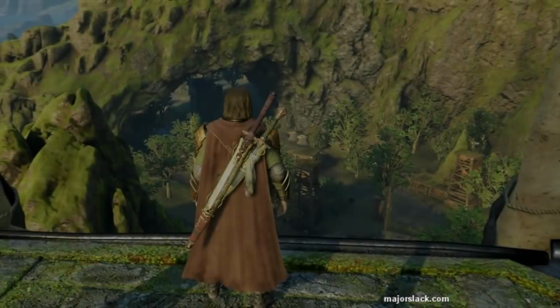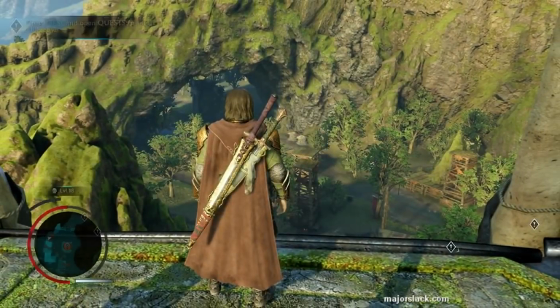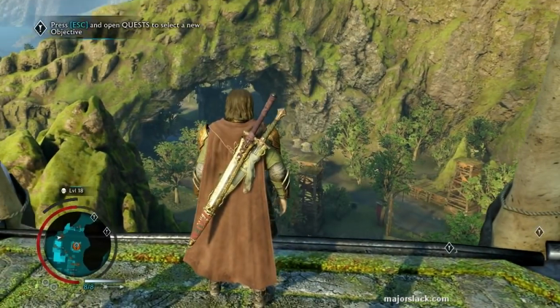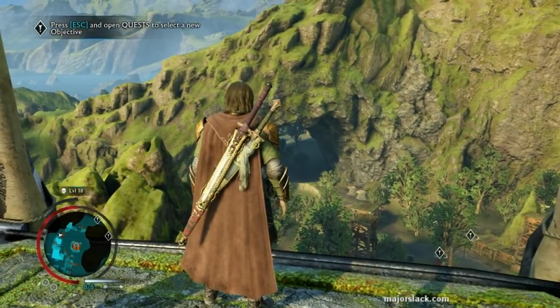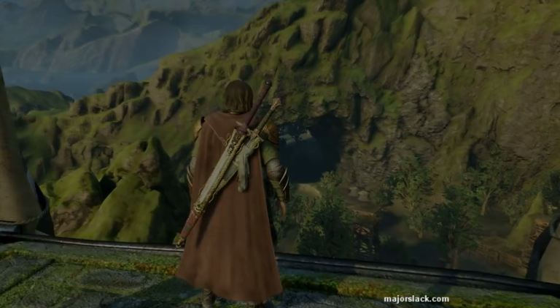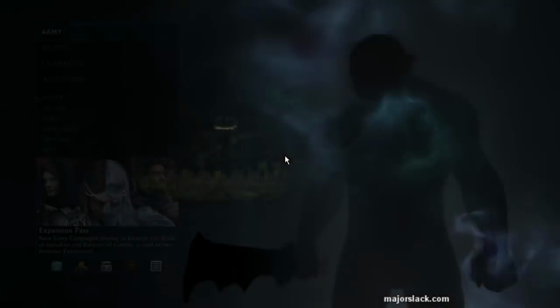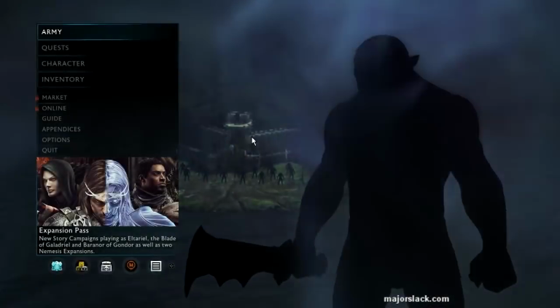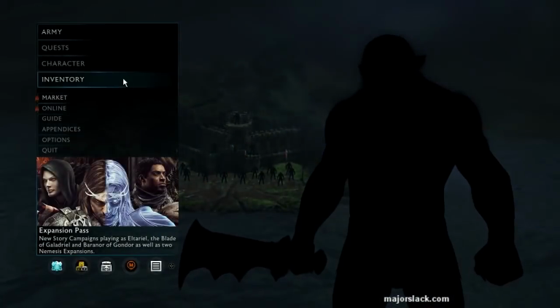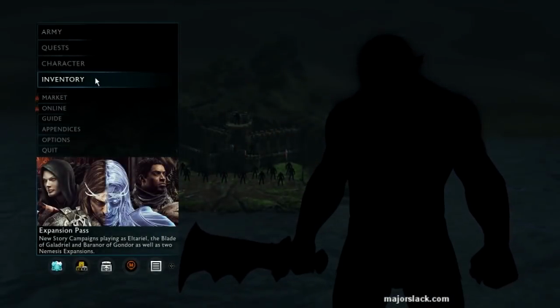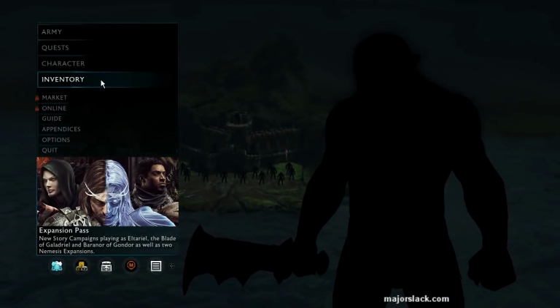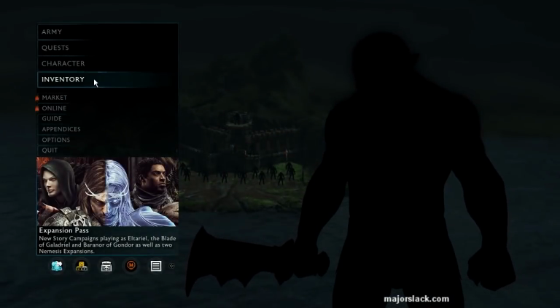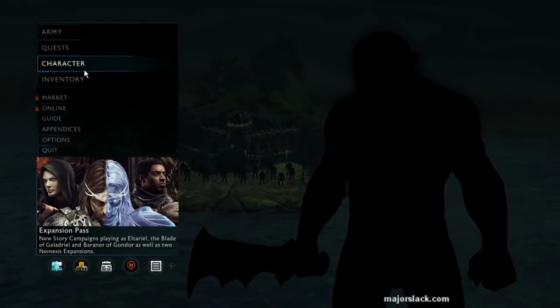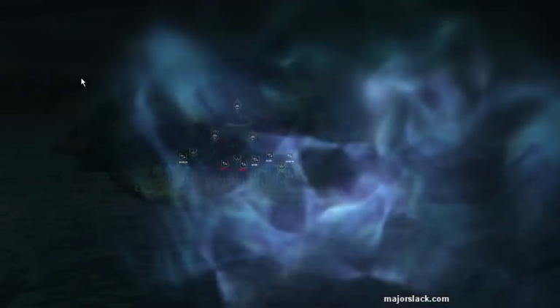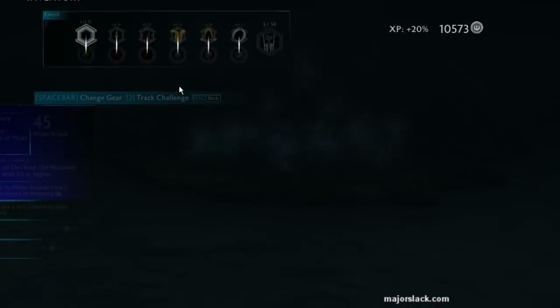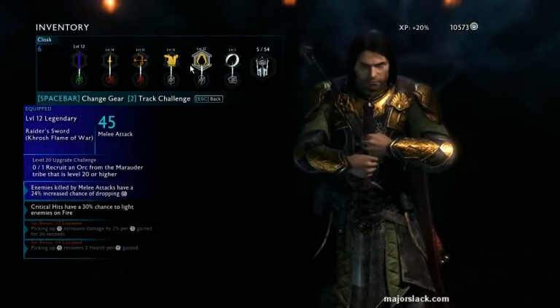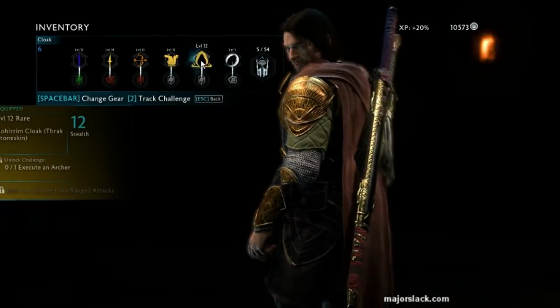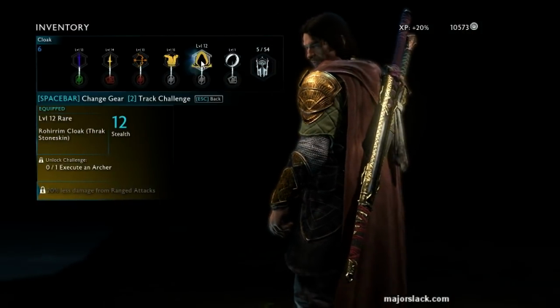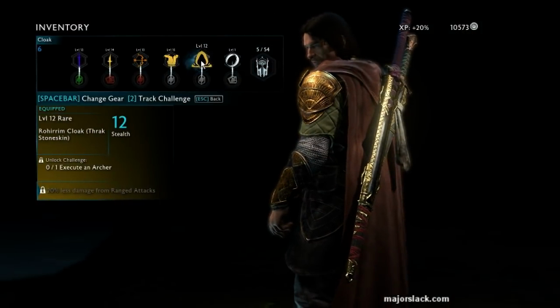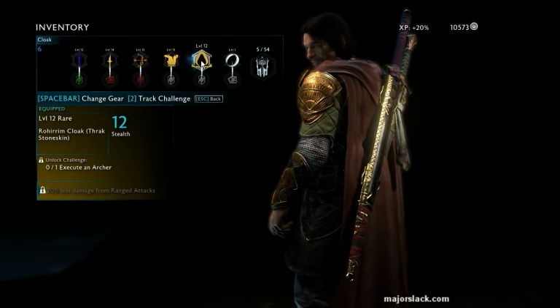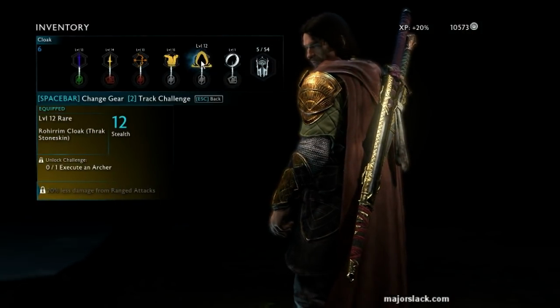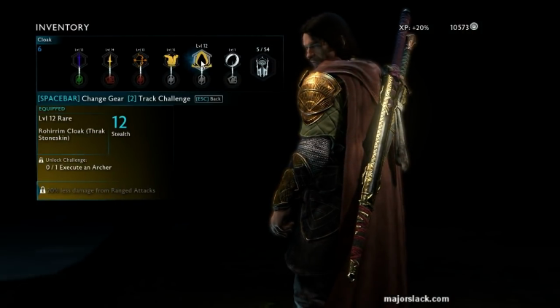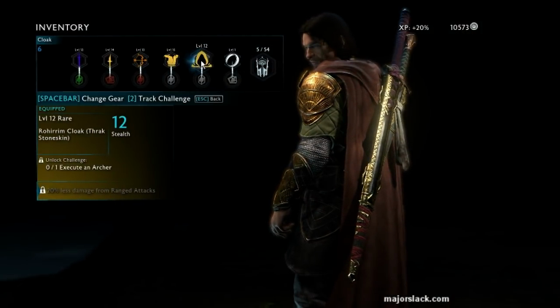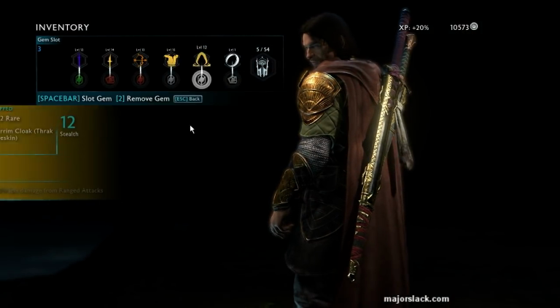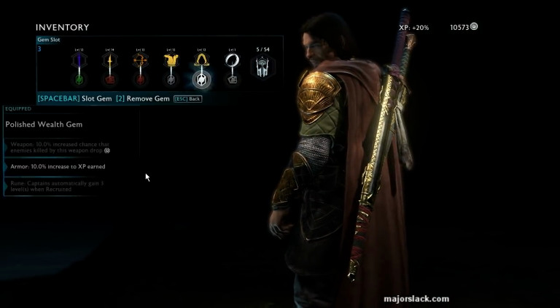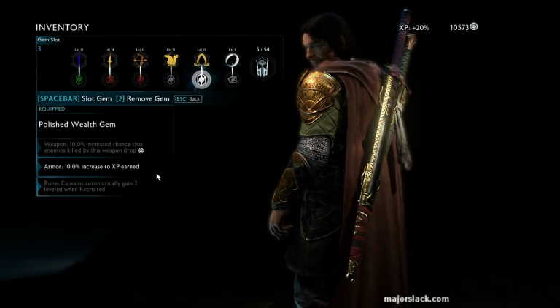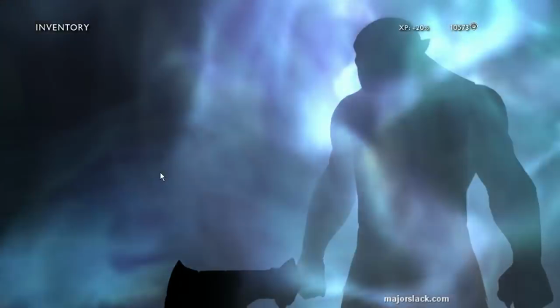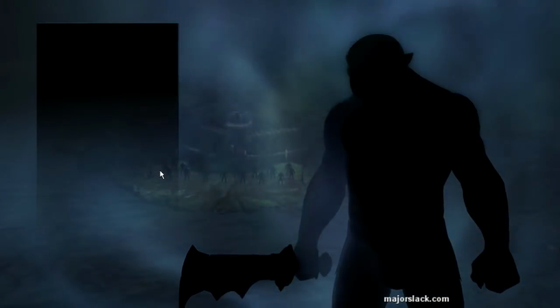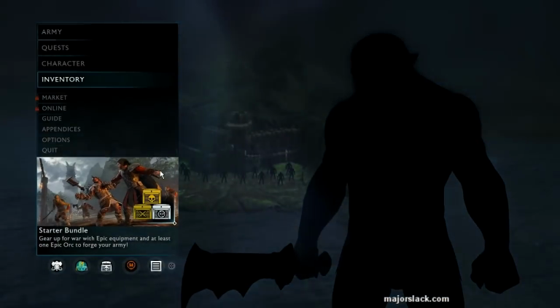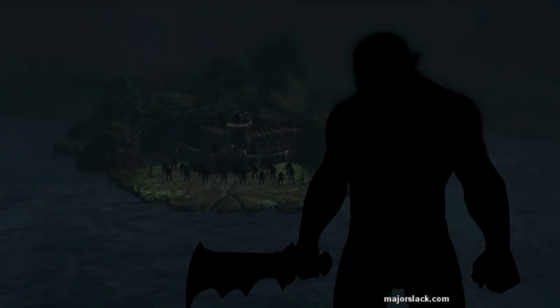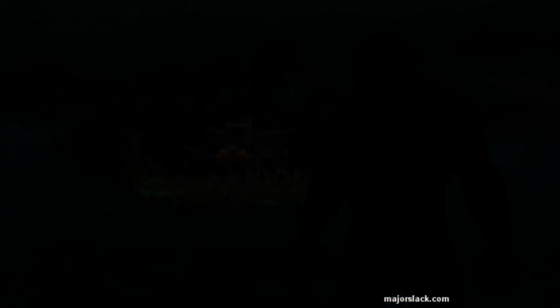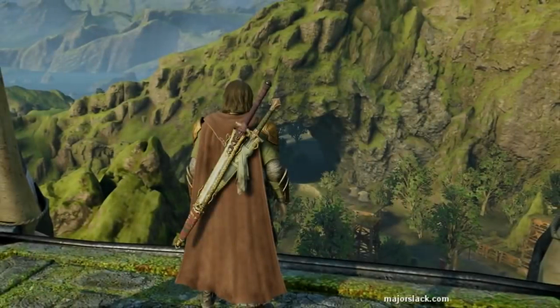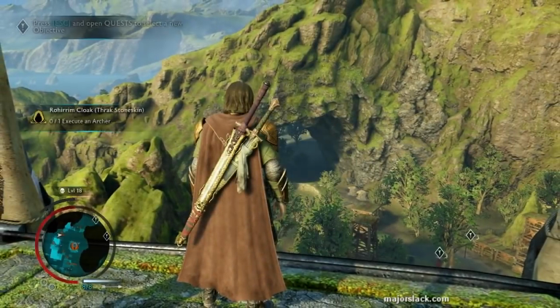I've got a challenge all worked up here — I believe it's my cloak. Let's go to inventory and over to cloak. Let's track this challenge: execute an archer. That seems pretty easy. Let's go.